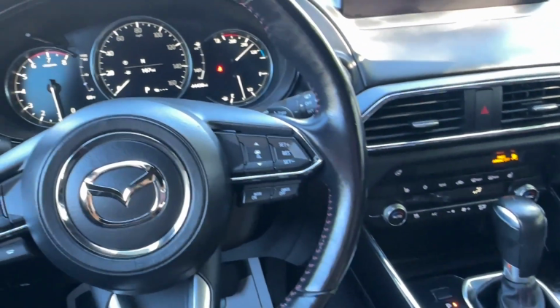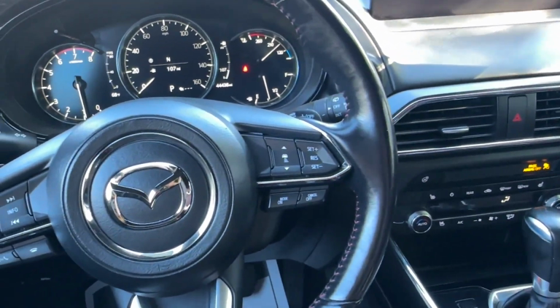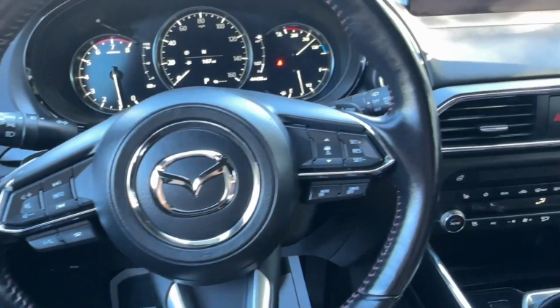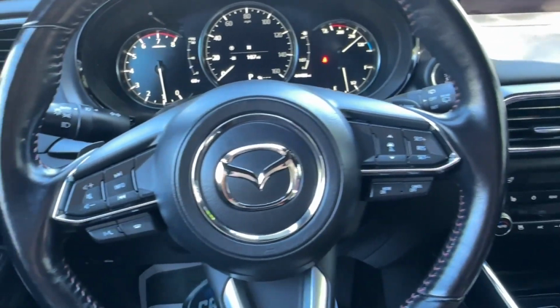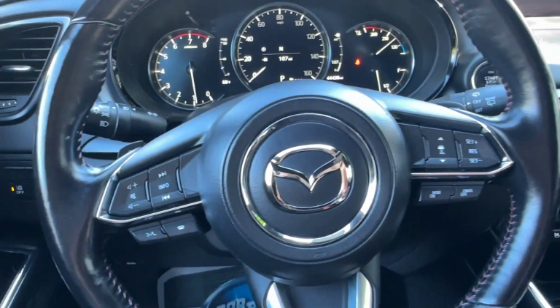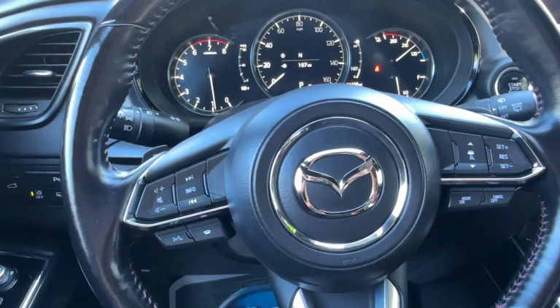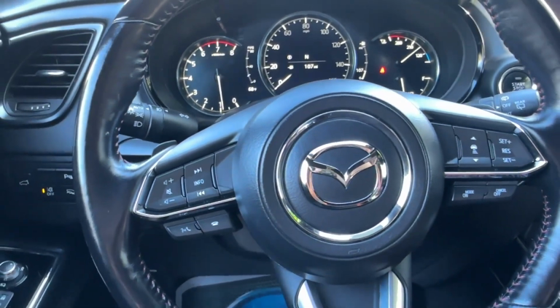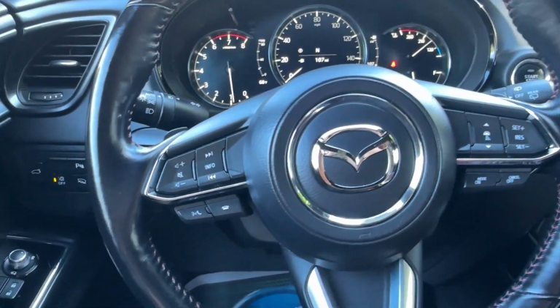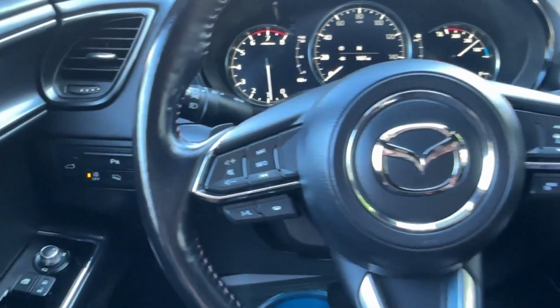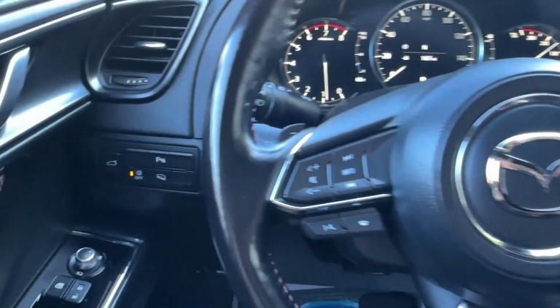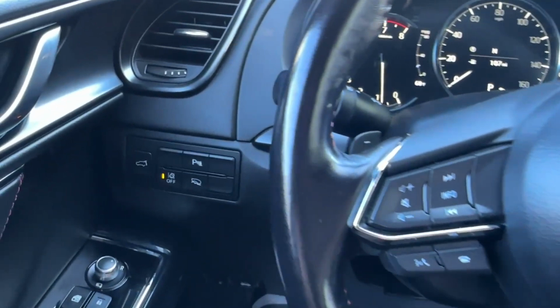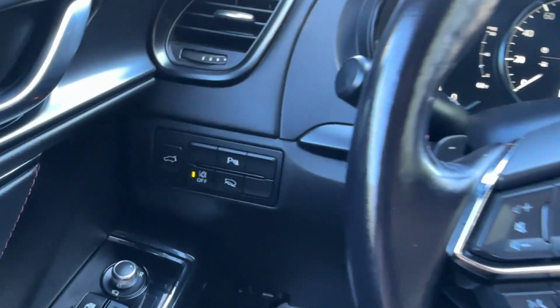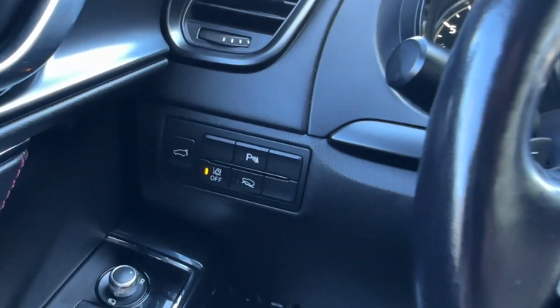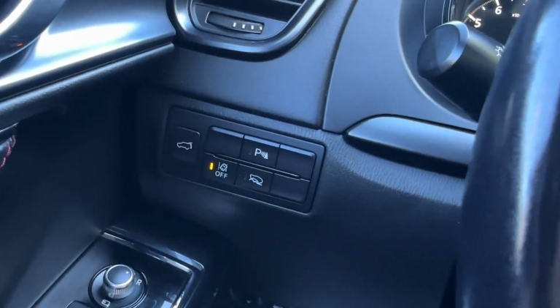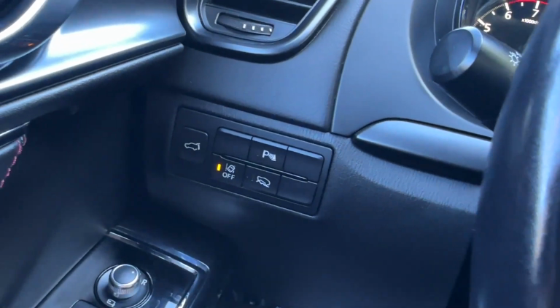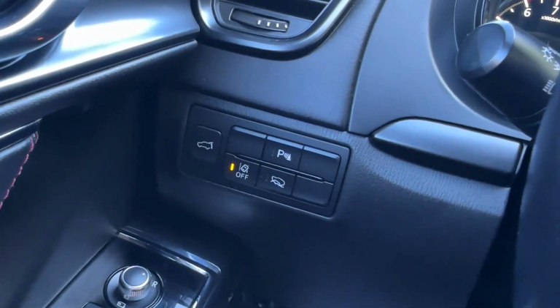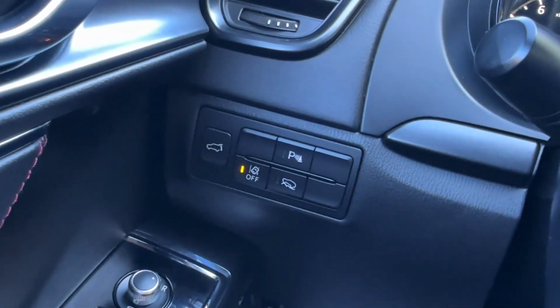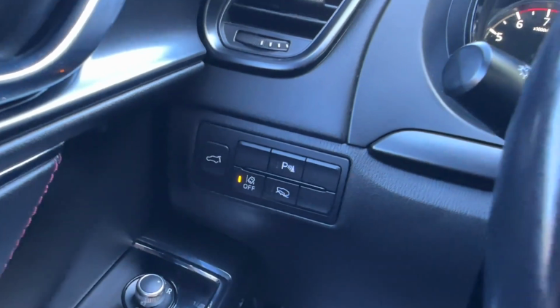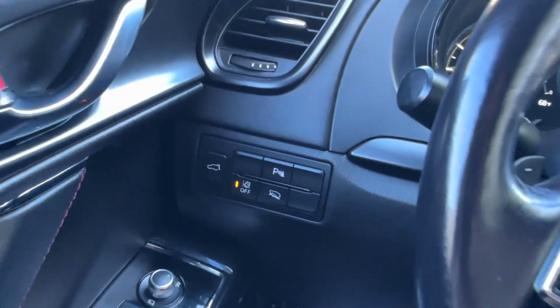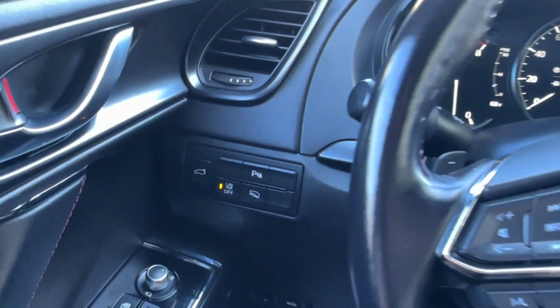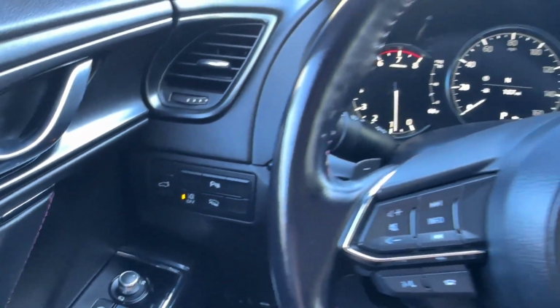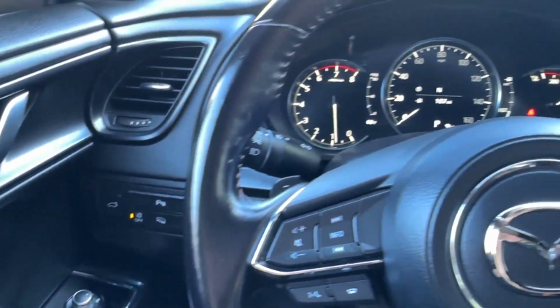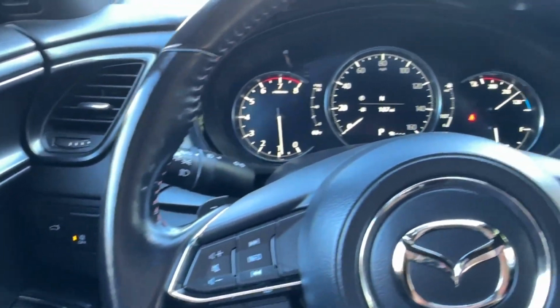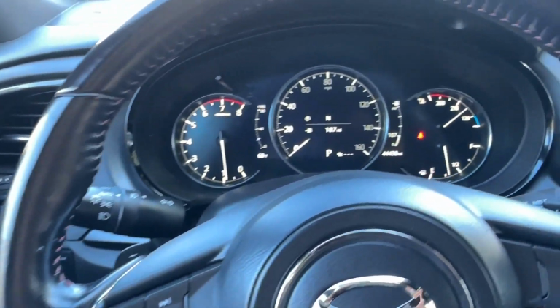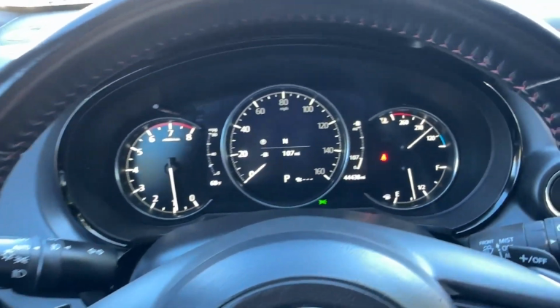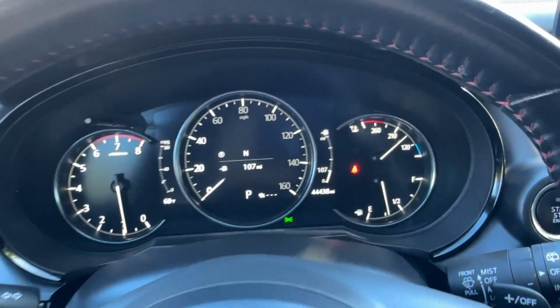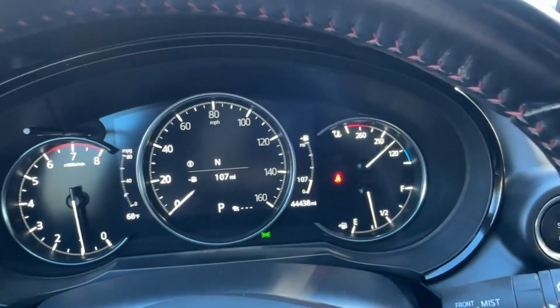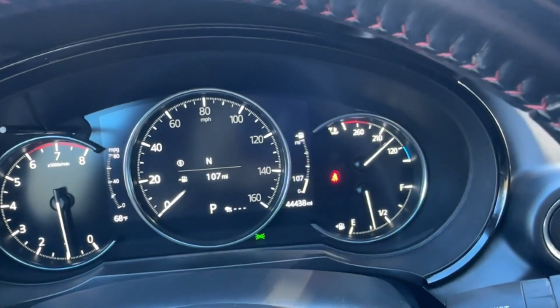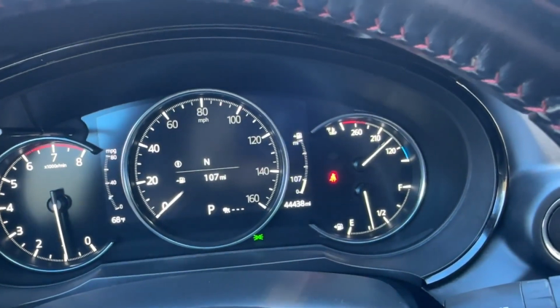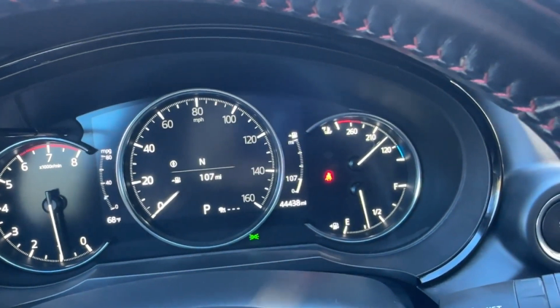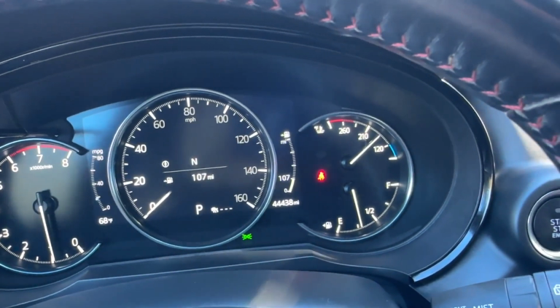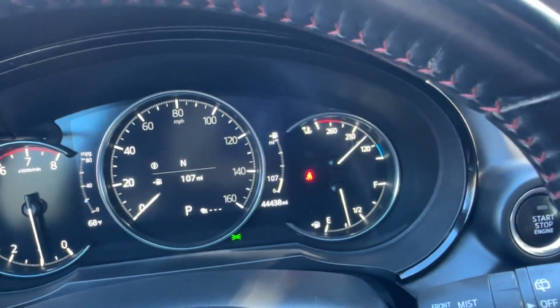We're going to find cruise control as well as voice command, telephone, and audio further over to the side. There's also an off-road button as well as your blind spot information system. The mileage, while we're here, is 44,438.